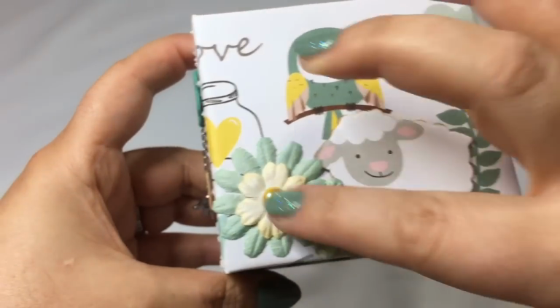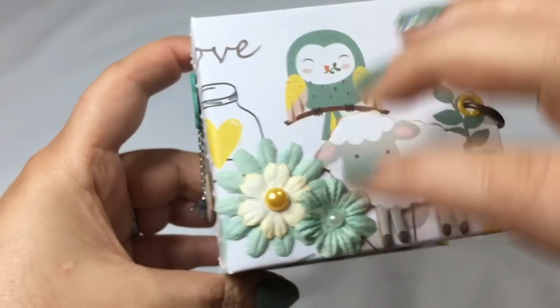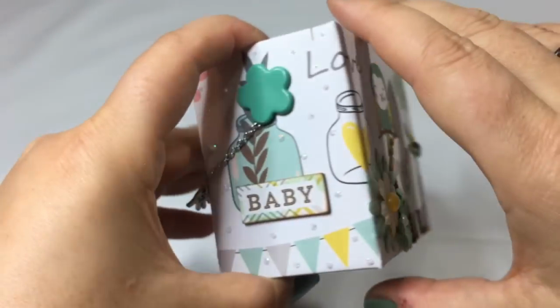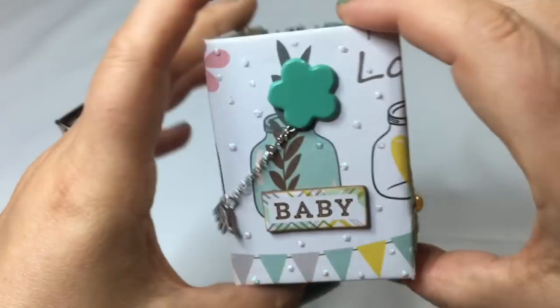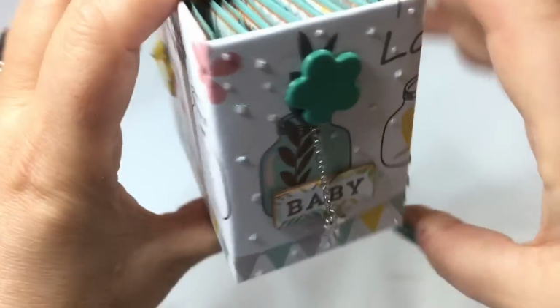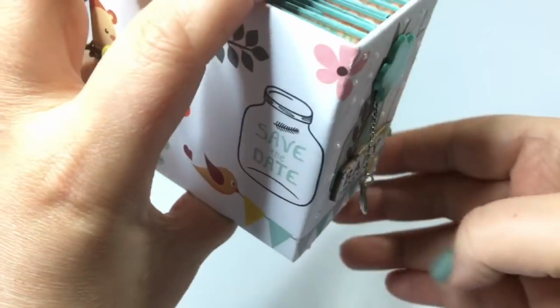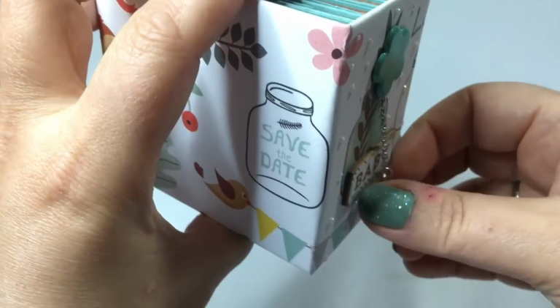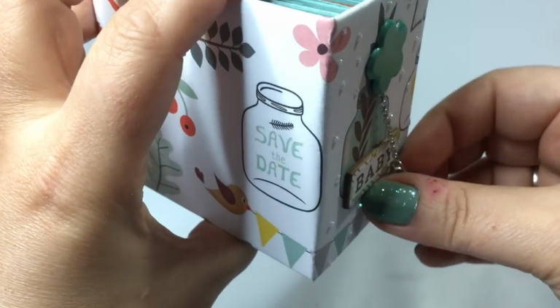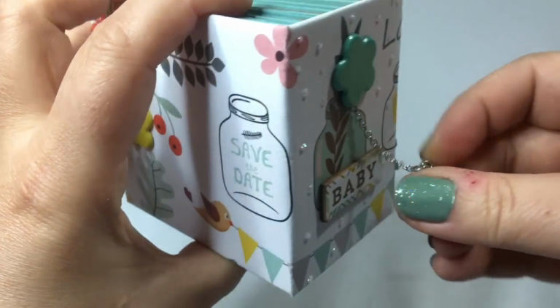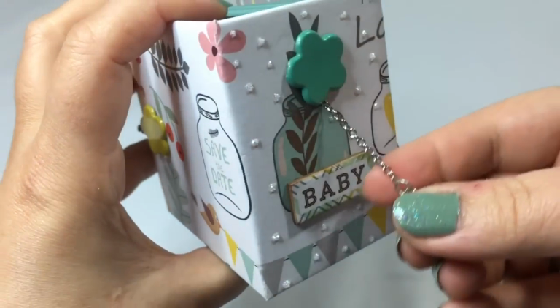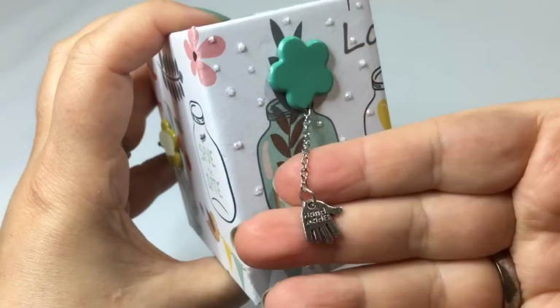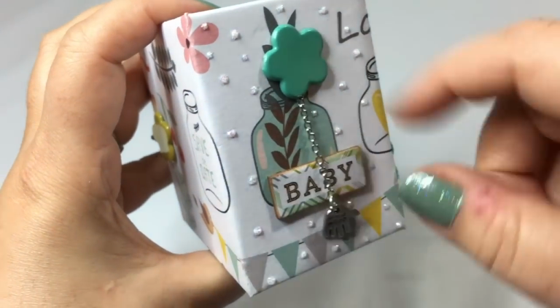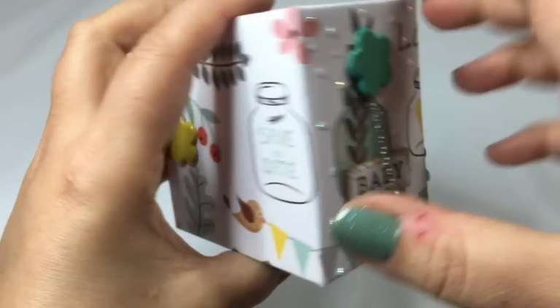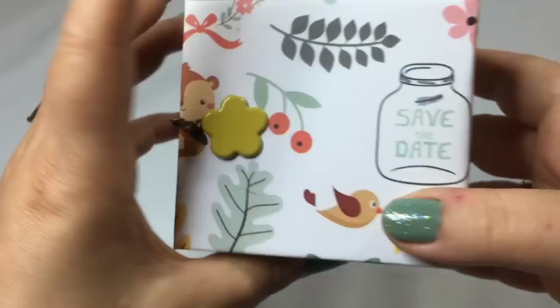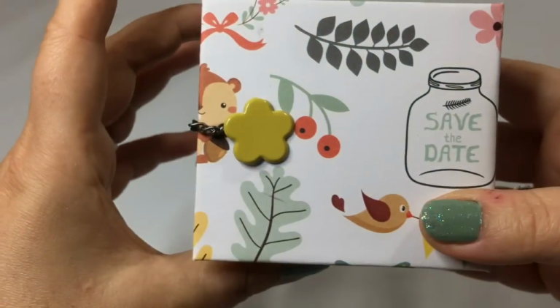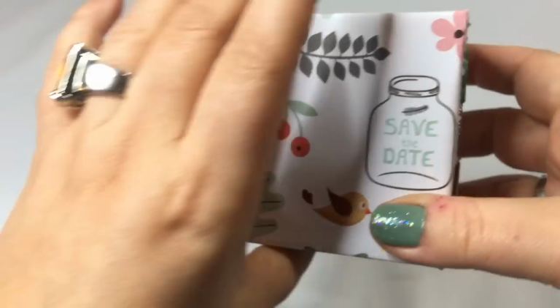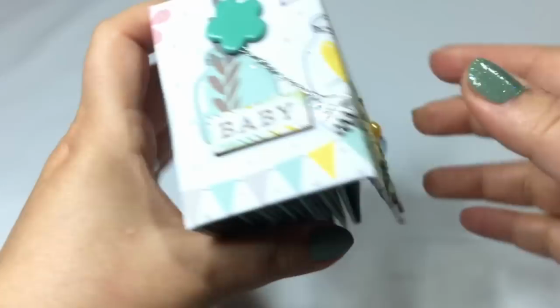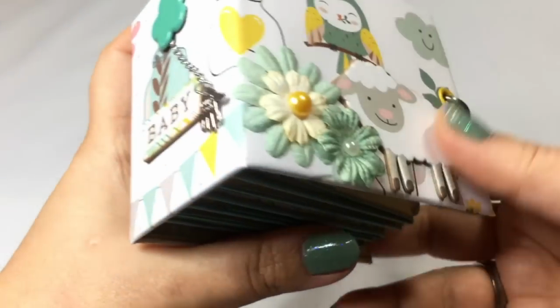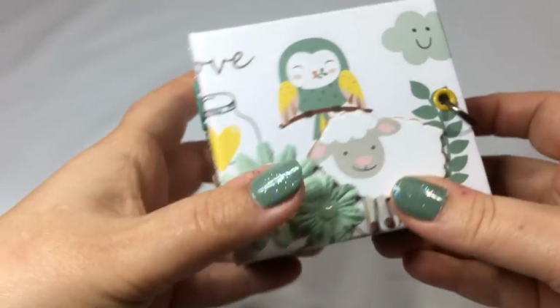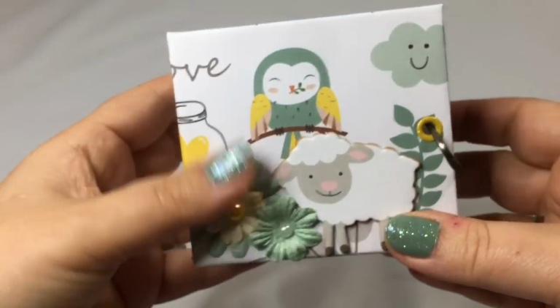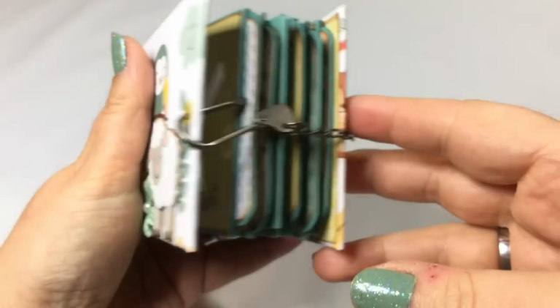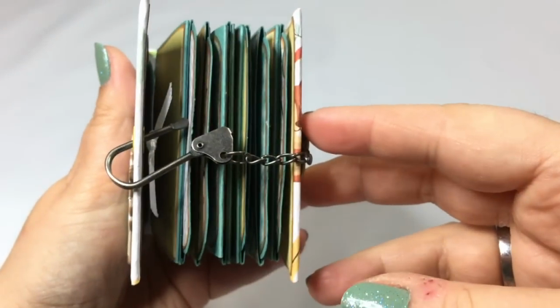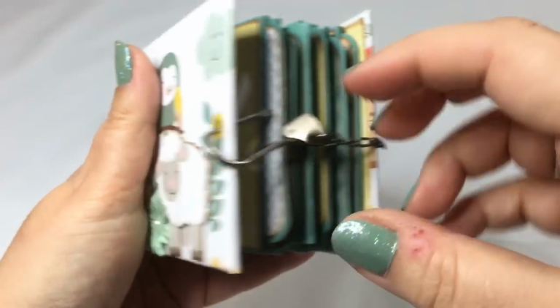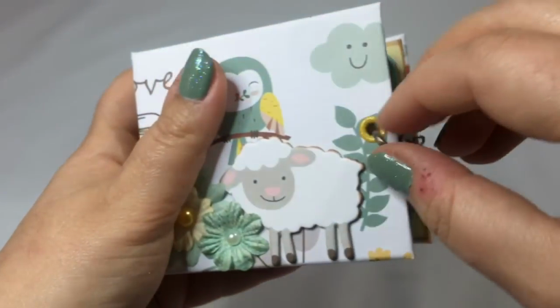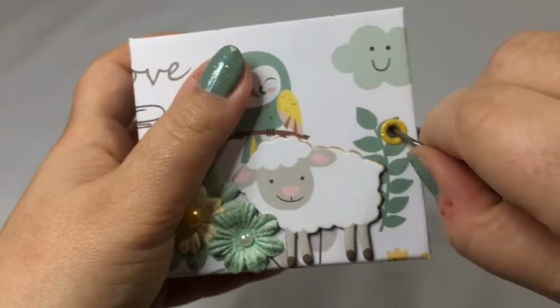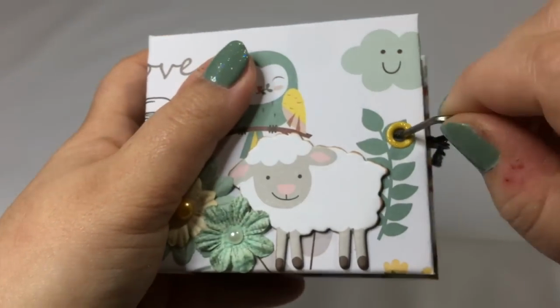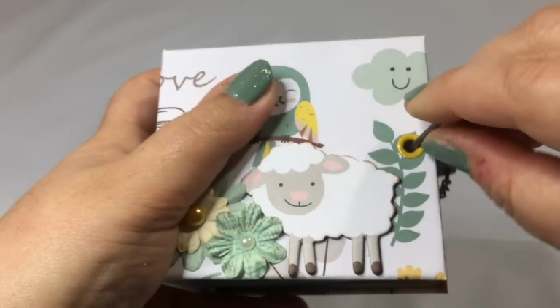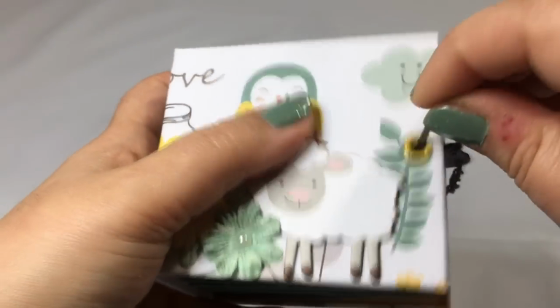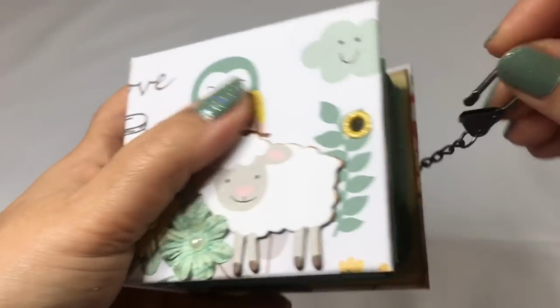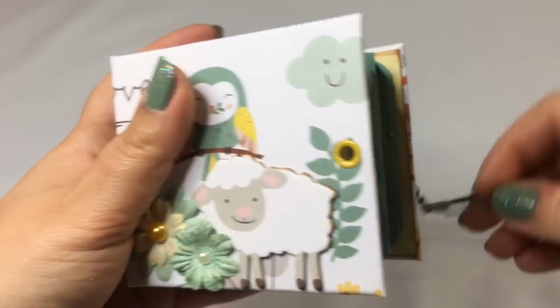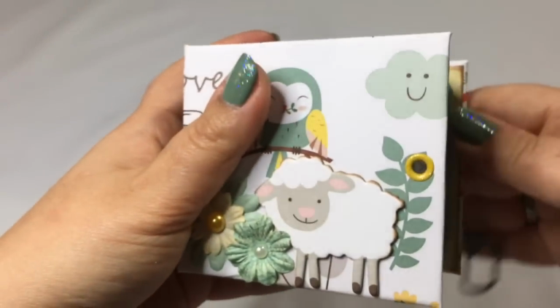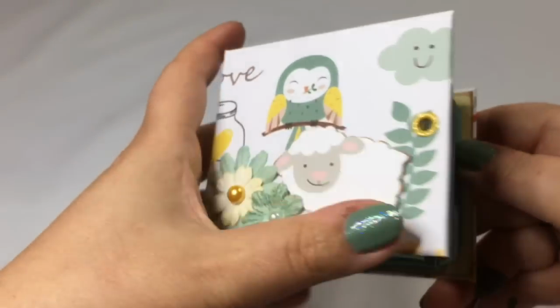I added some flowers, and I added my little handmade charm here with a little flower braid, and this is the lock. I already opened it, so there you go.